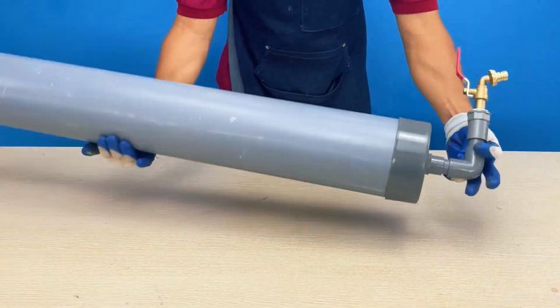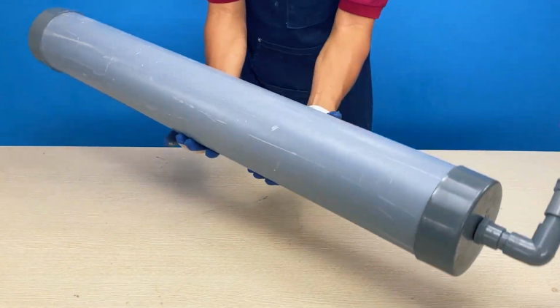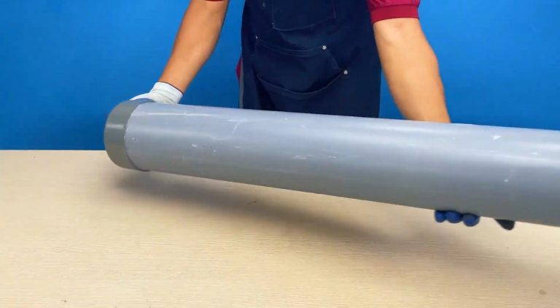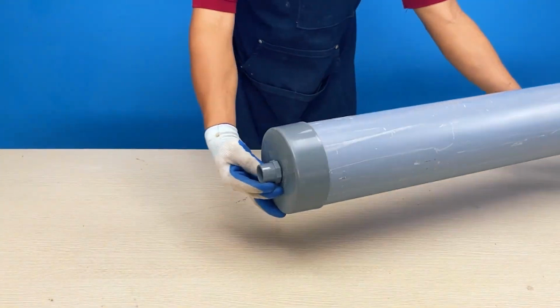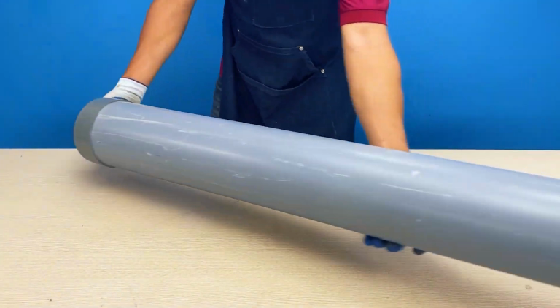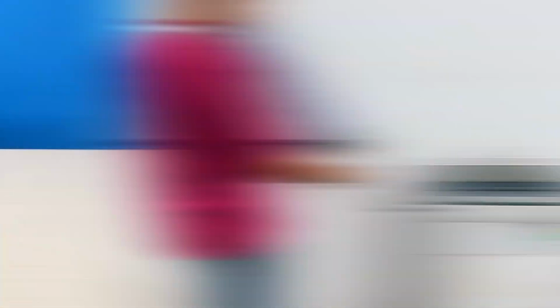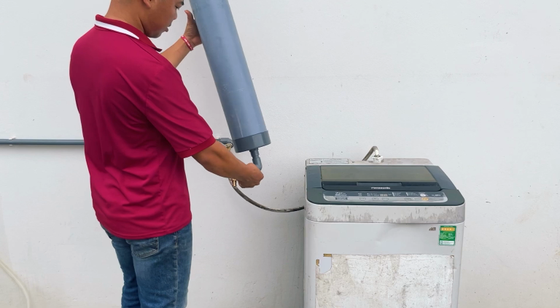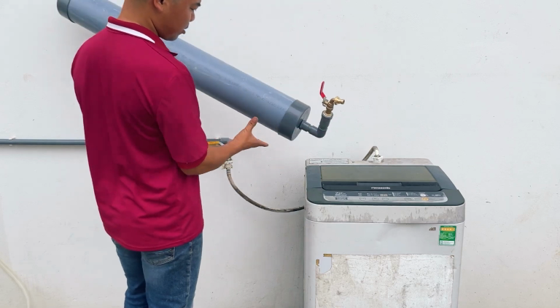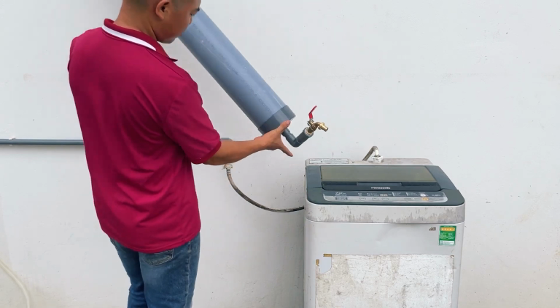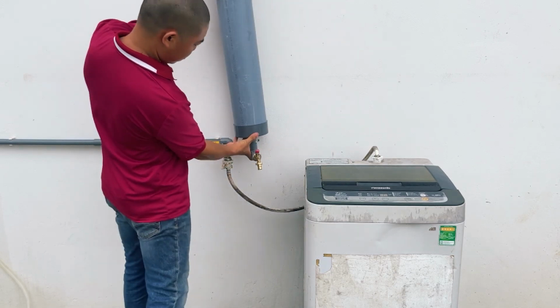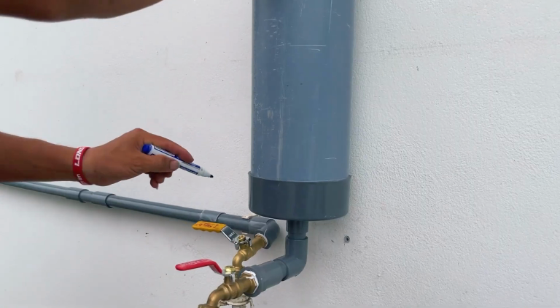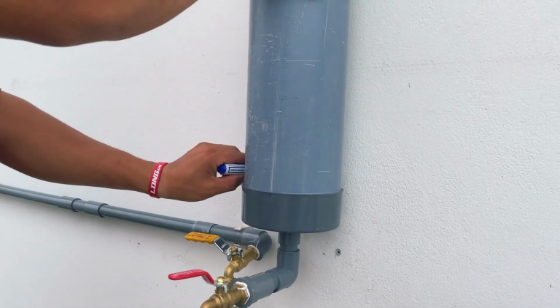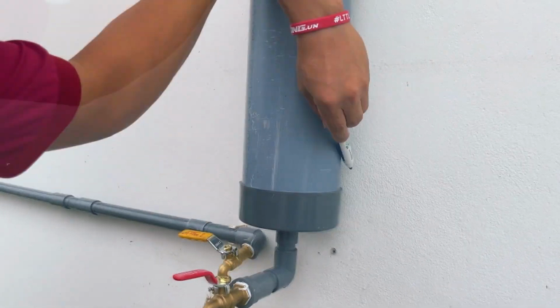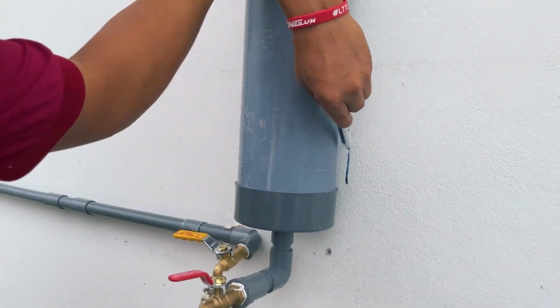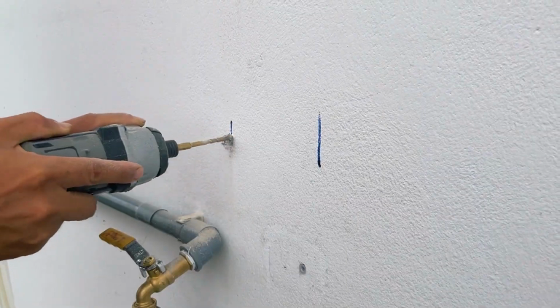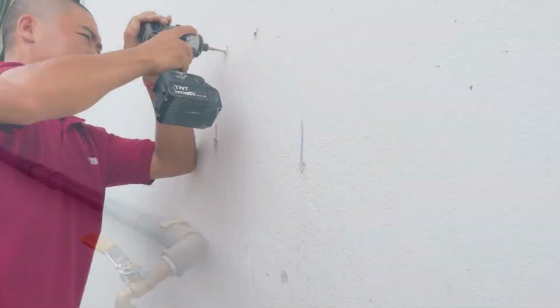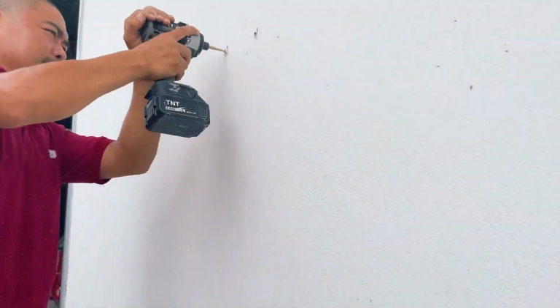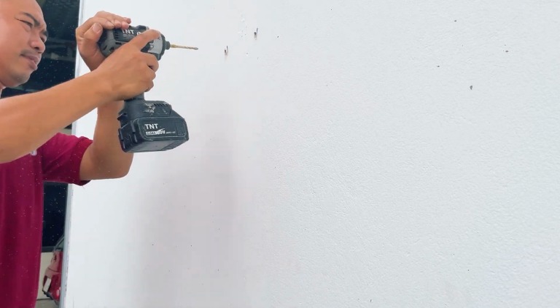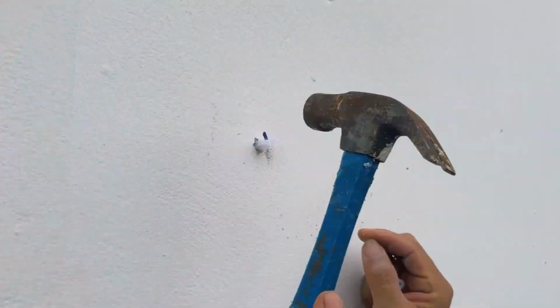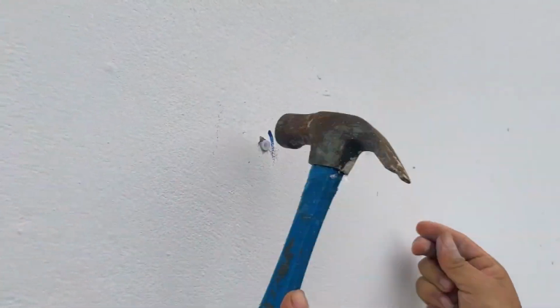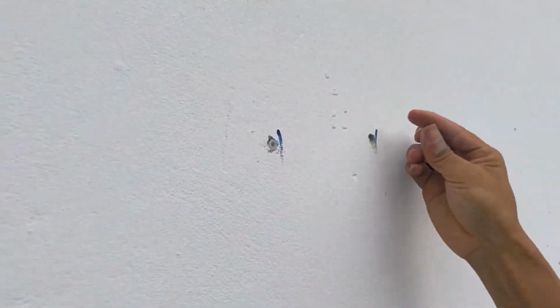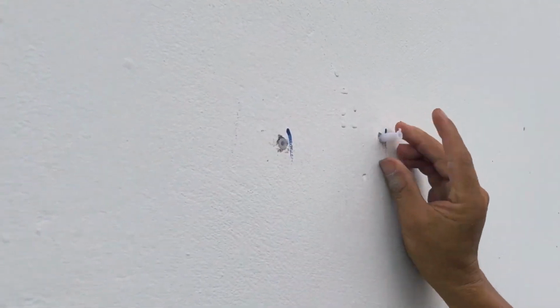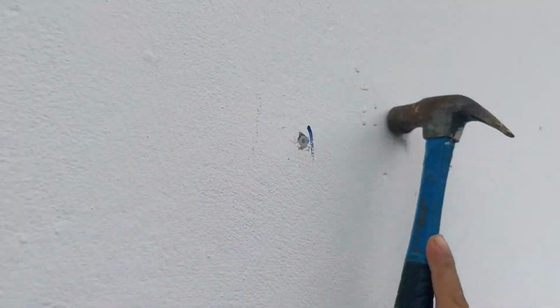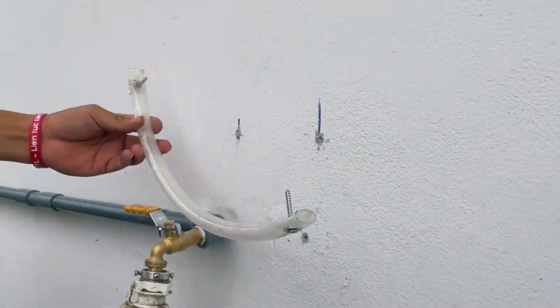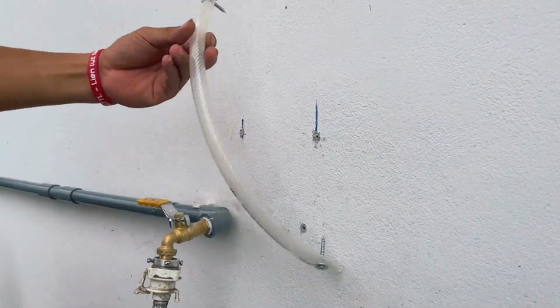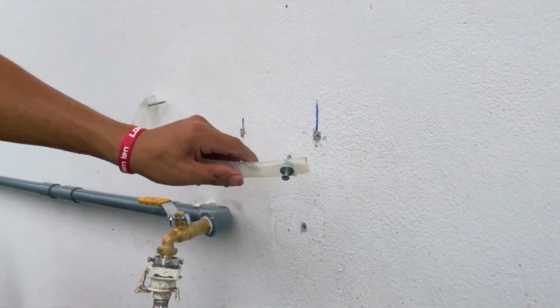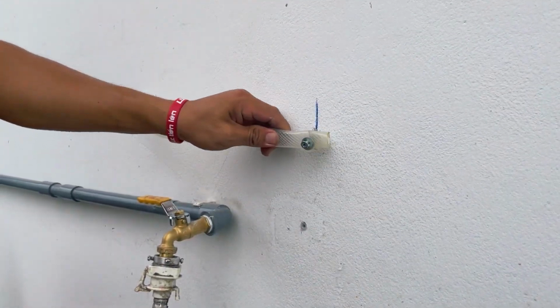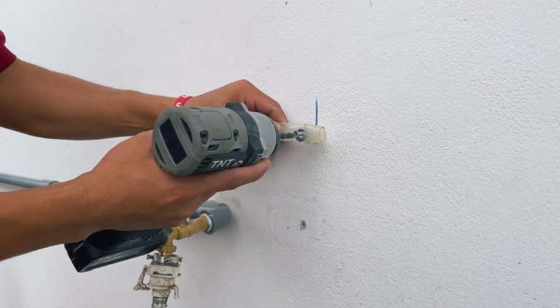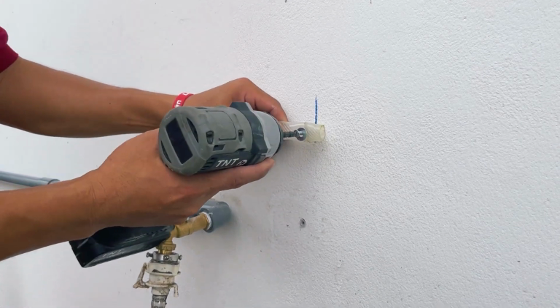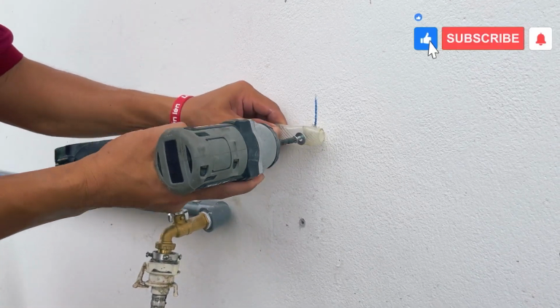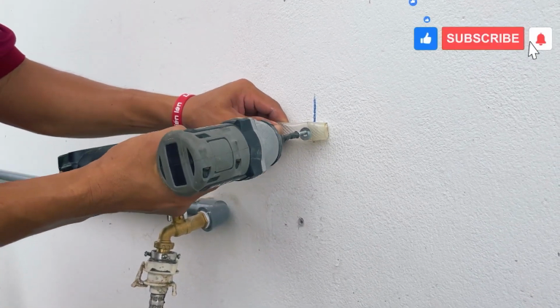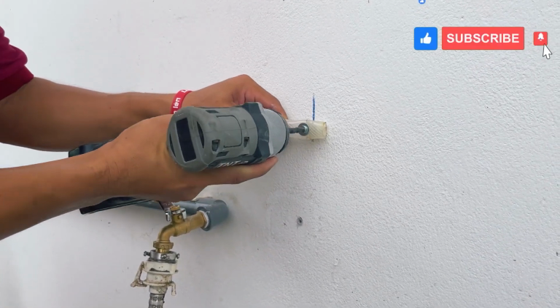It turns out this is a water container. Now he will bring it to the side of his washing machine. Marking the positions where he wants to hang the structure, he drills holes in those spots and uses screws and flexible pipes to create a stable fixture for the container.